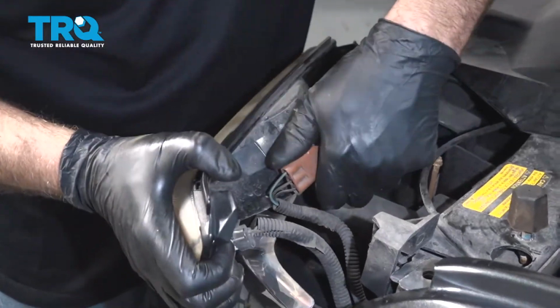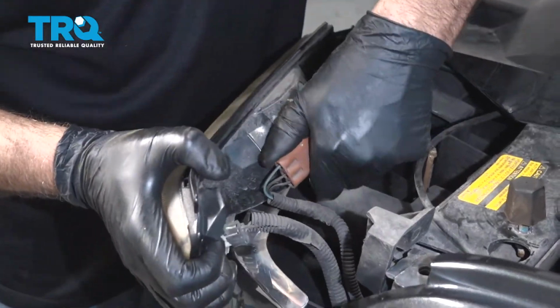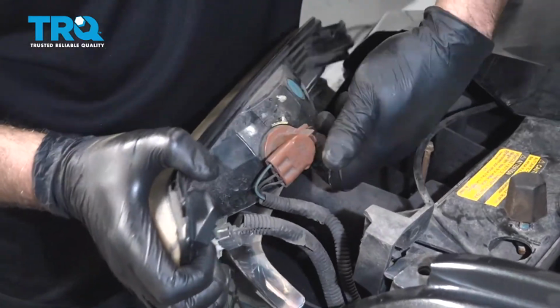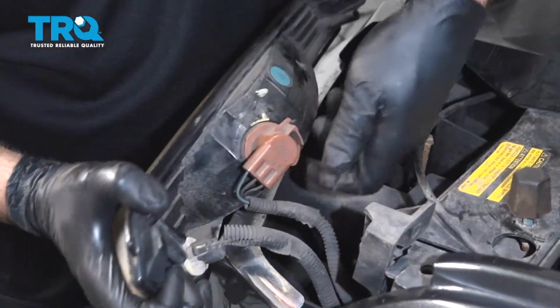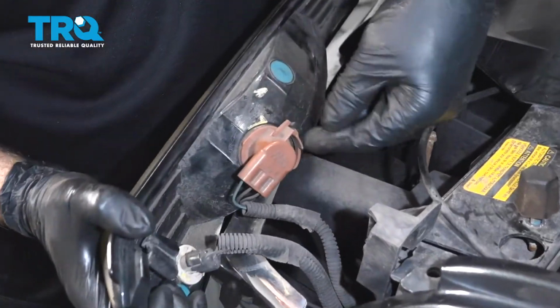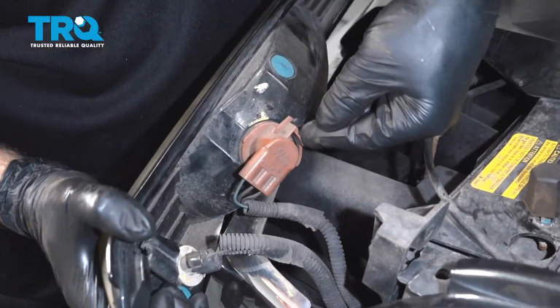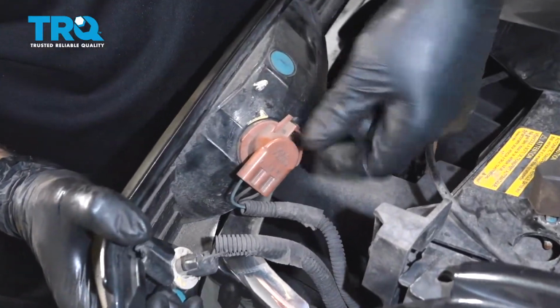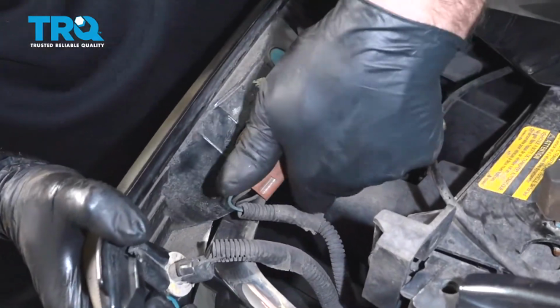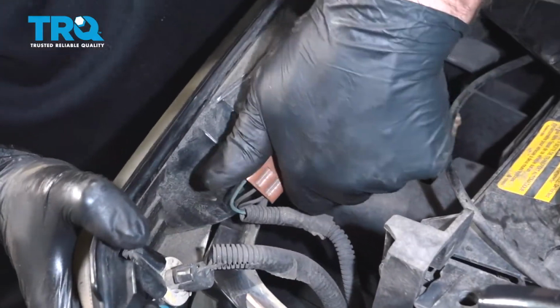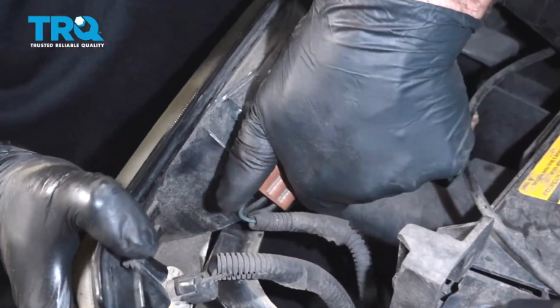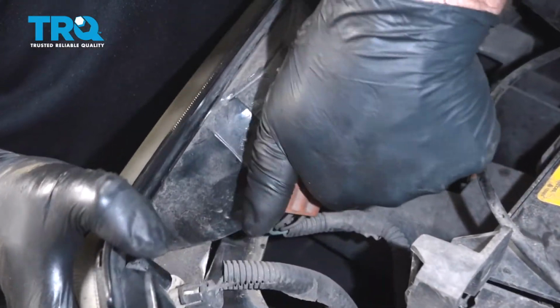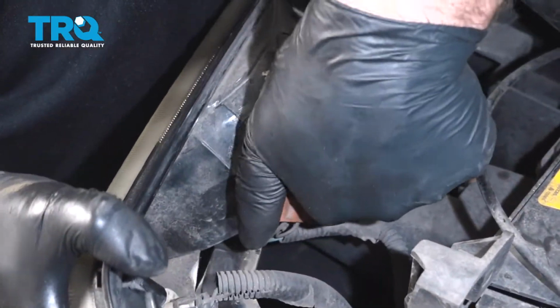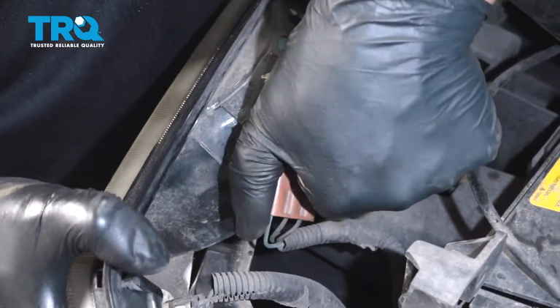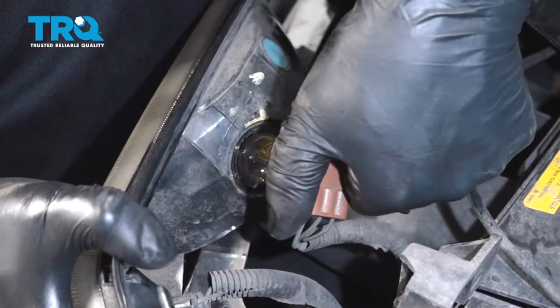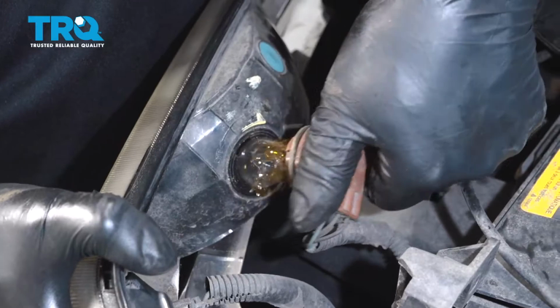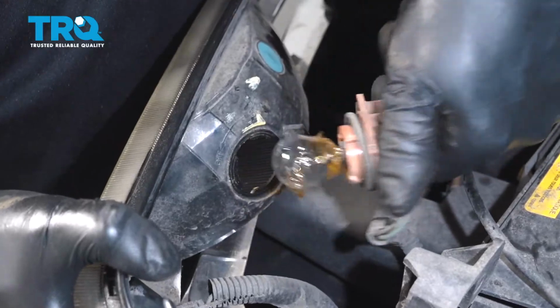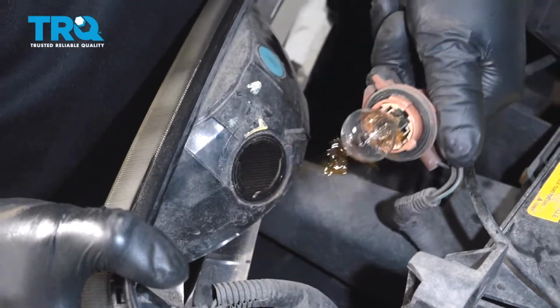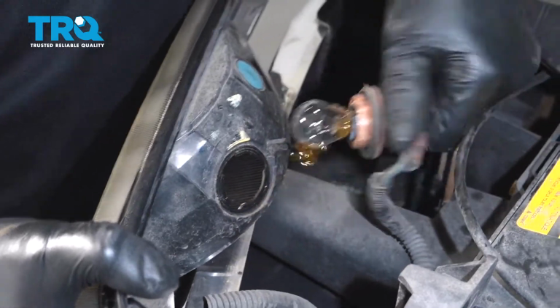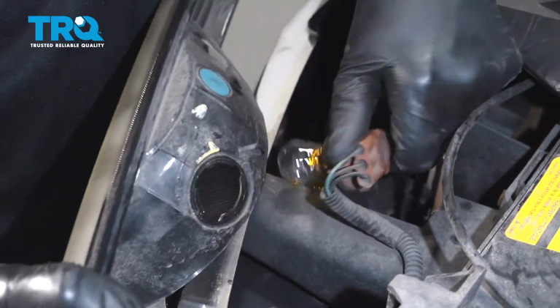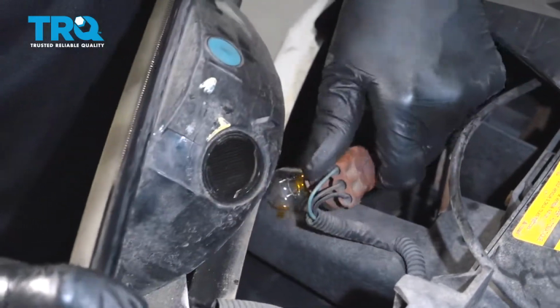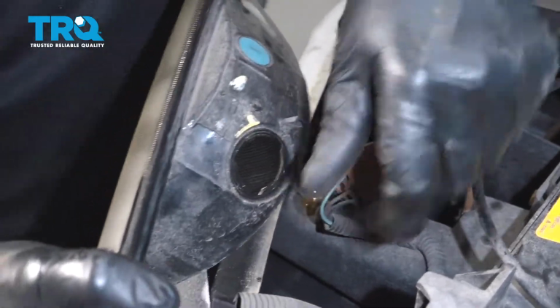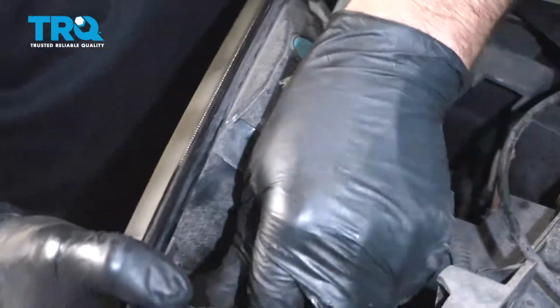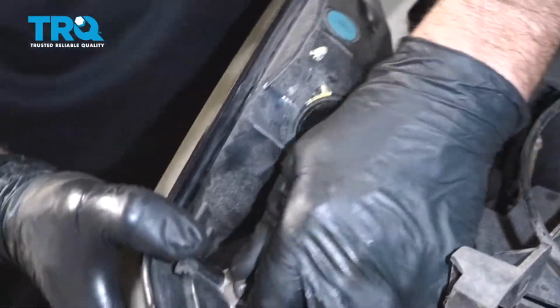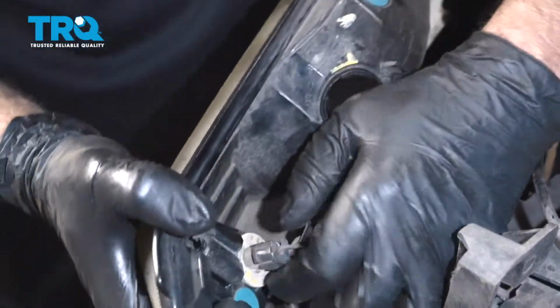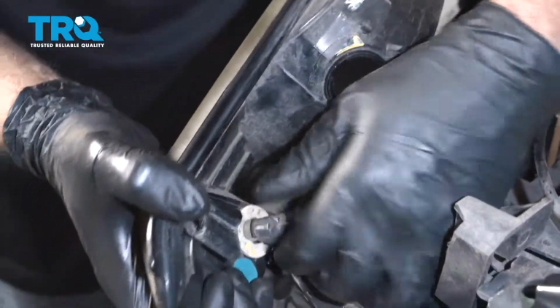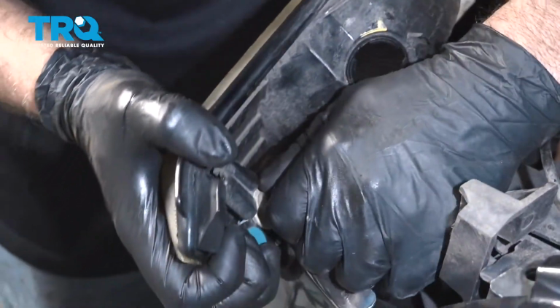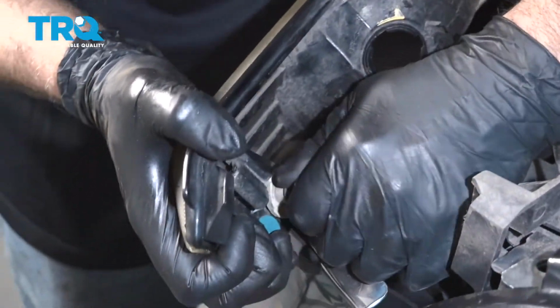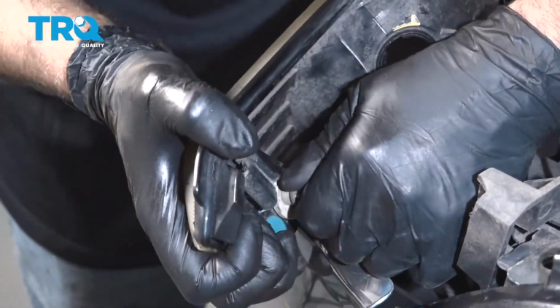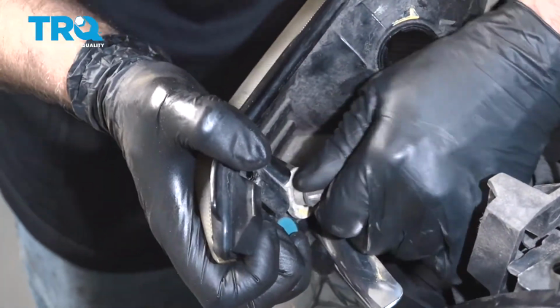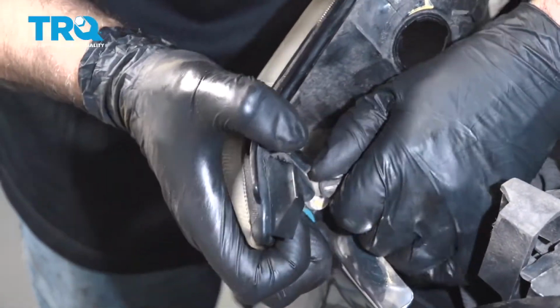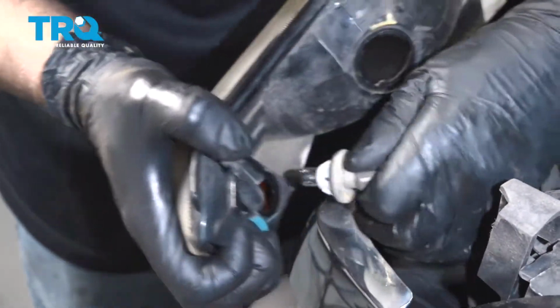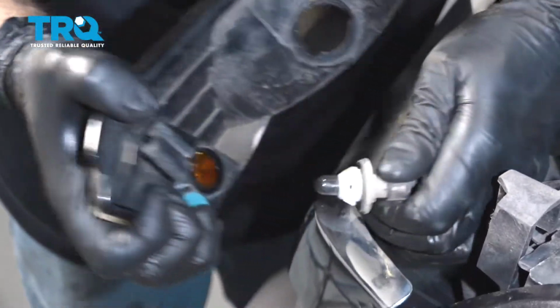Just connect the bulbs, push down on this little tab, and twist to the left. And then with this one, just twist to the left.